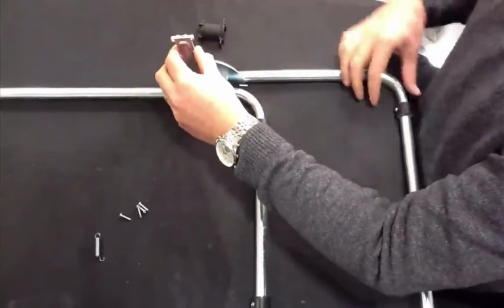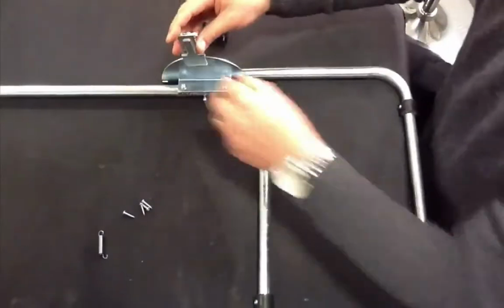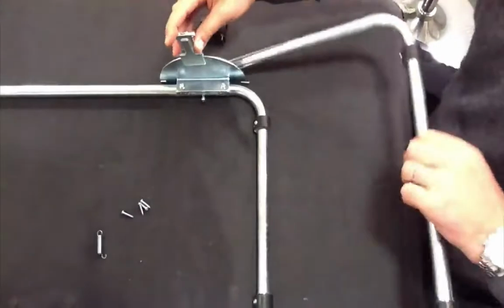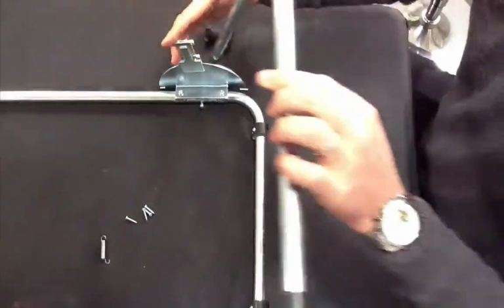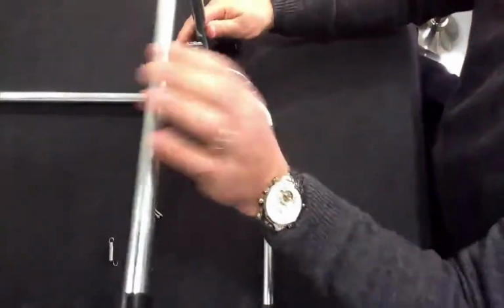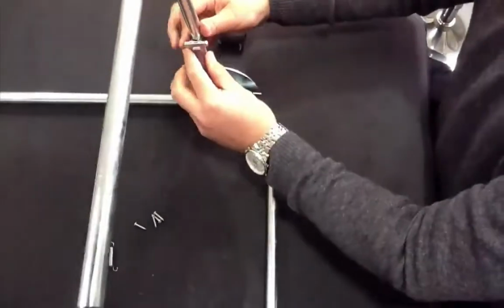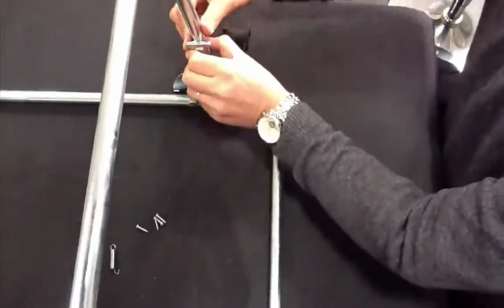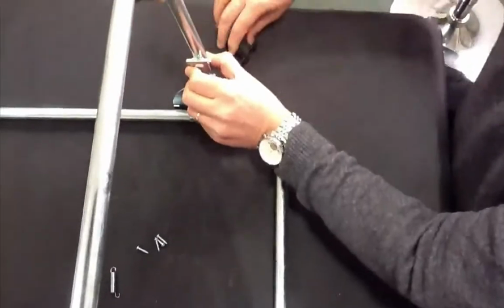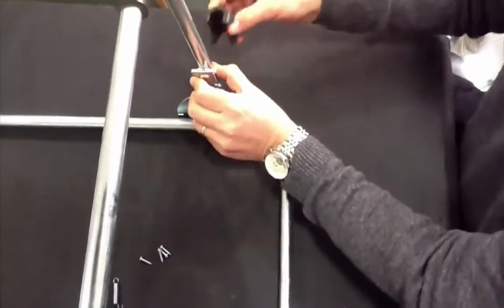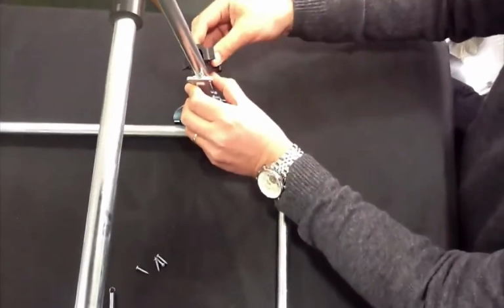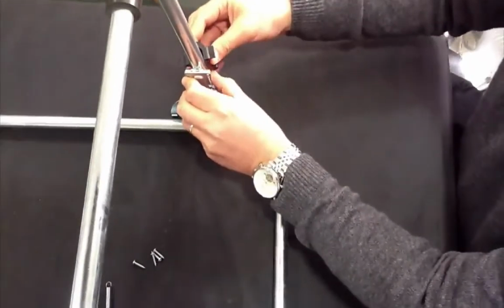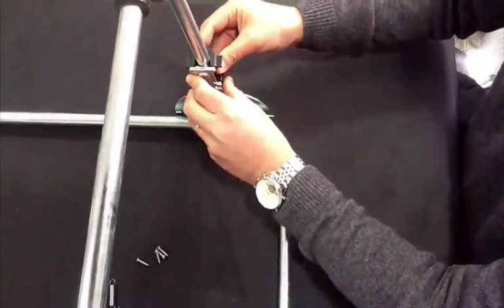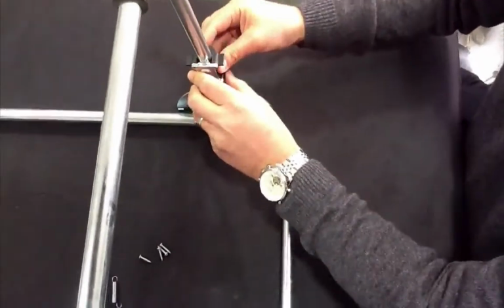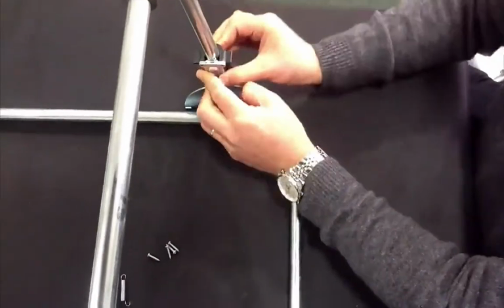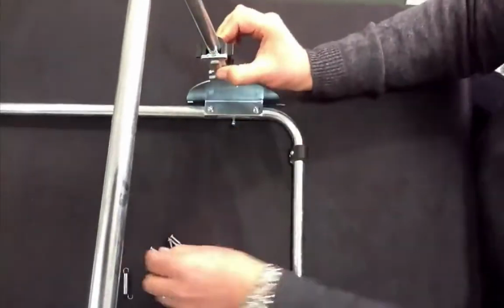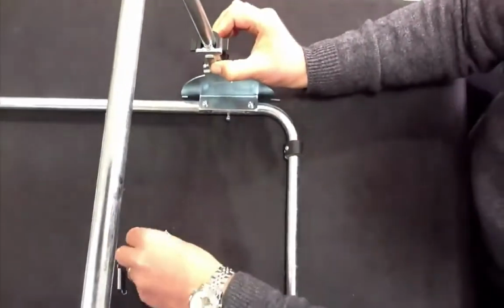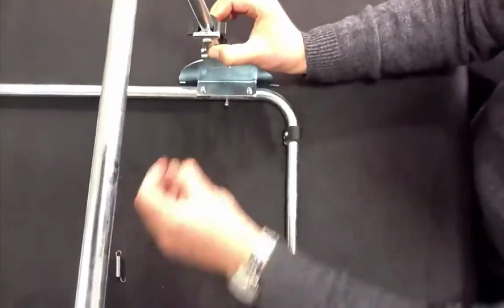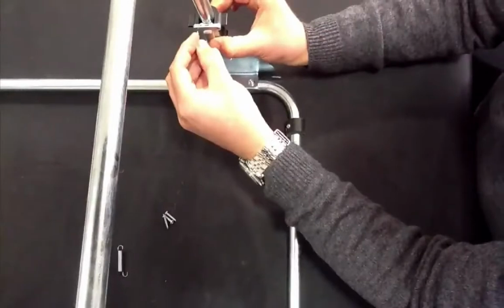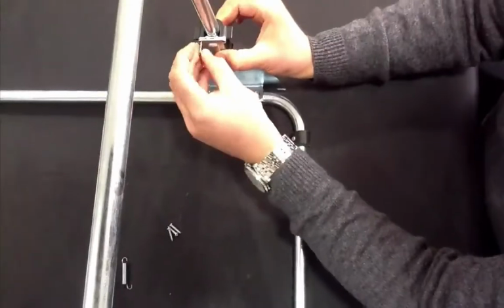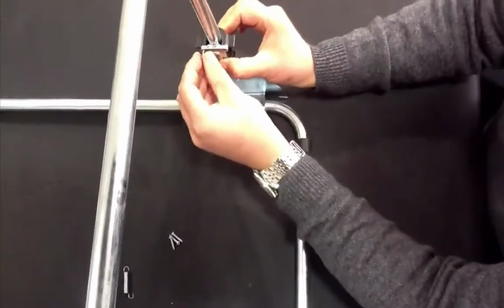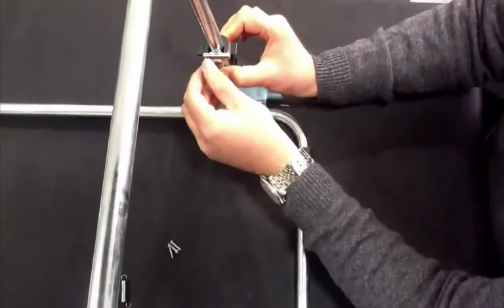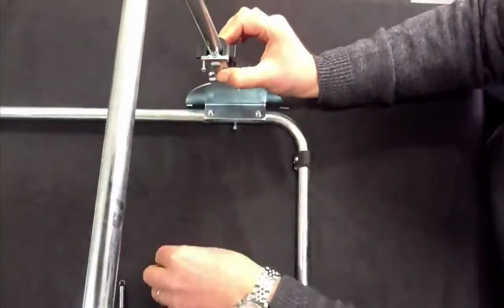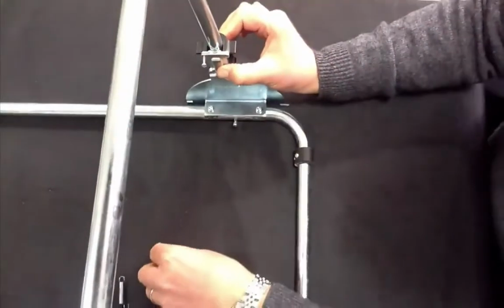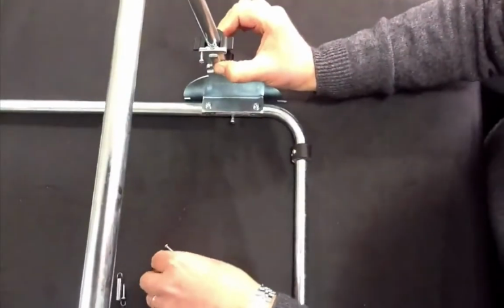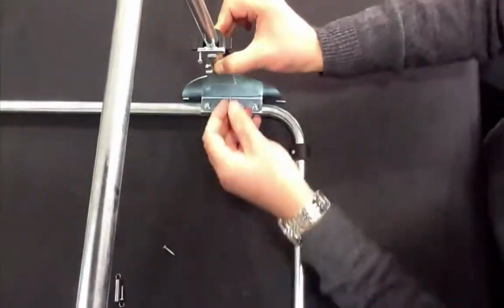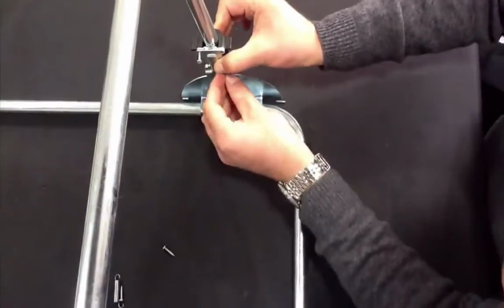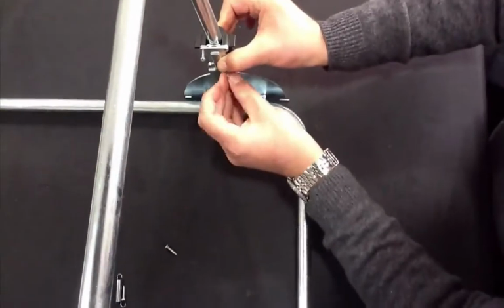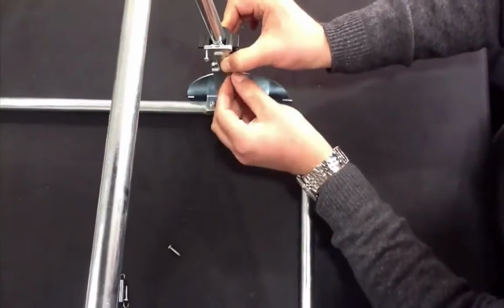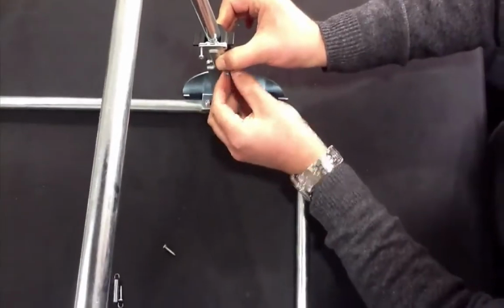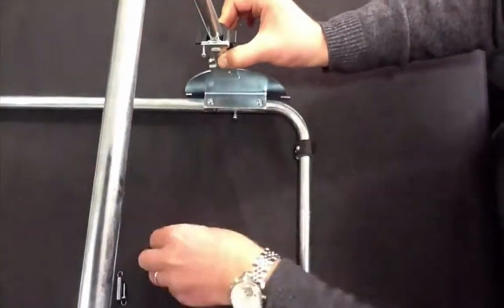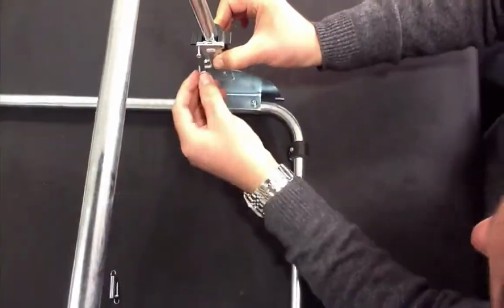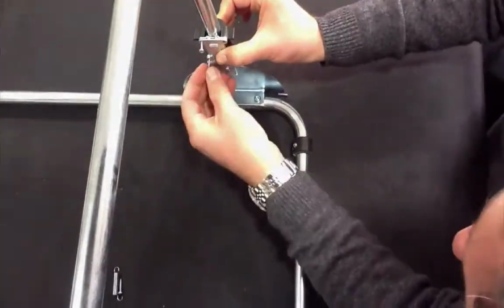Lift the stand handle into the position shown and place the black plastic lever around the stand handle, making sure the lips are at the top, and affix and tighten with the four tapping screws.